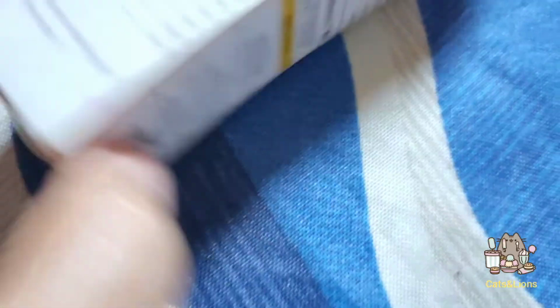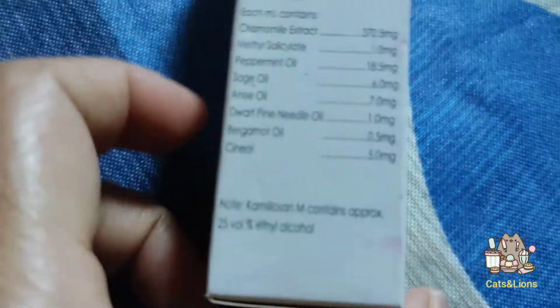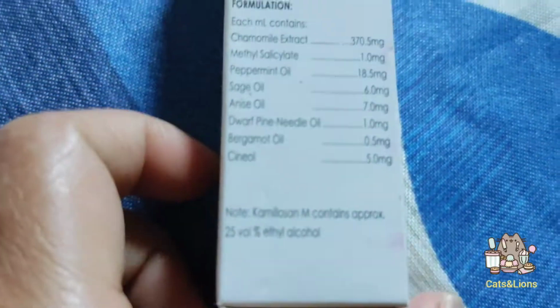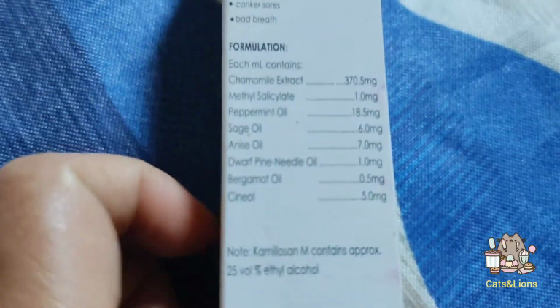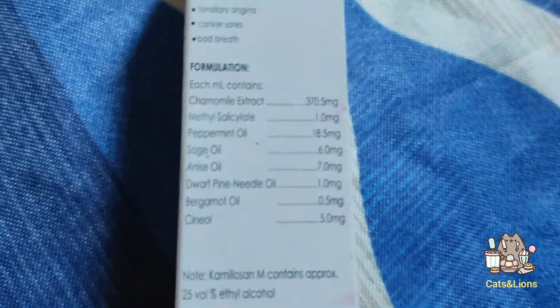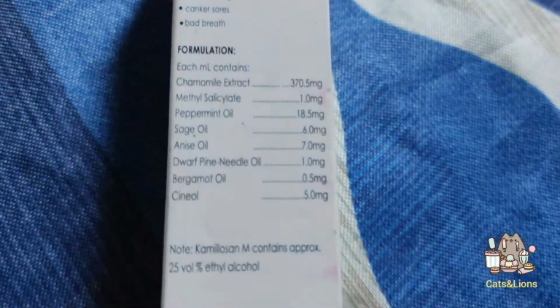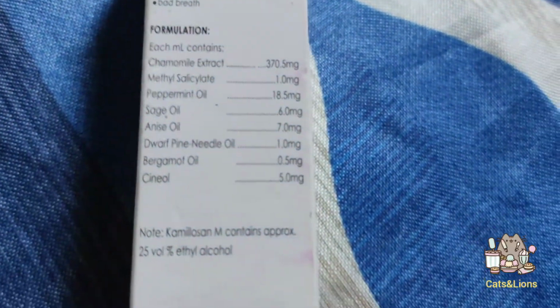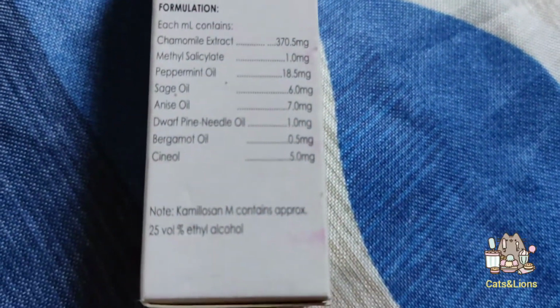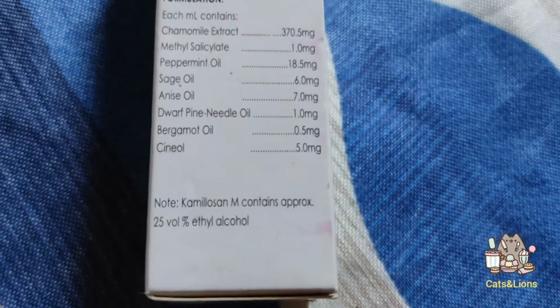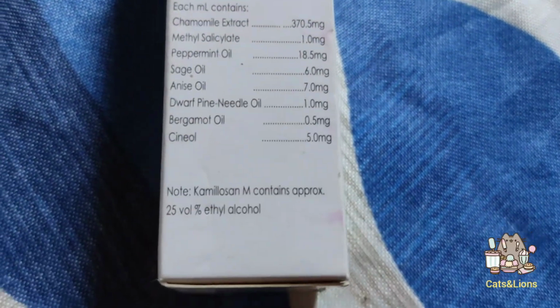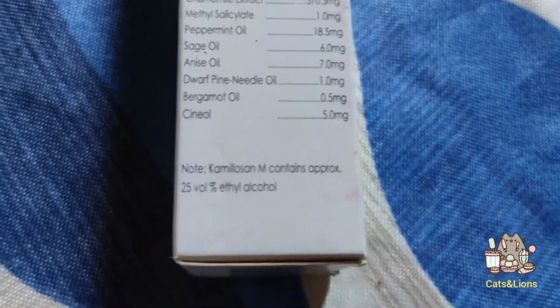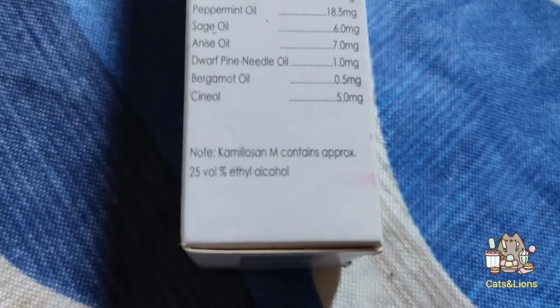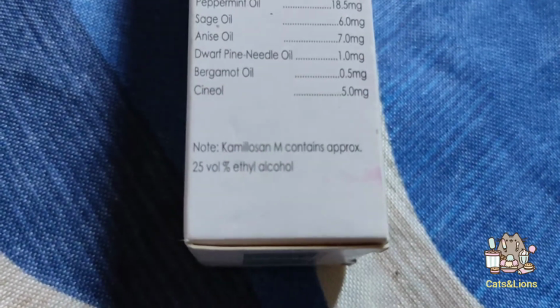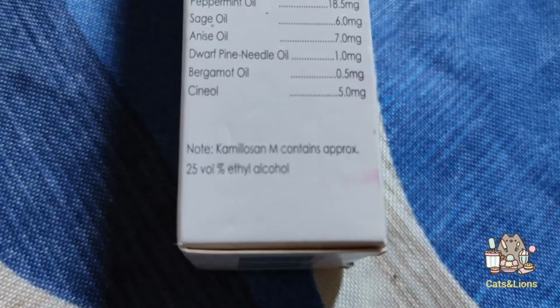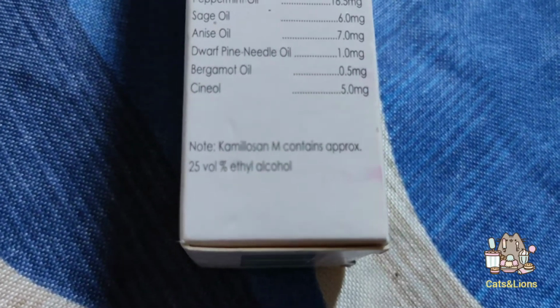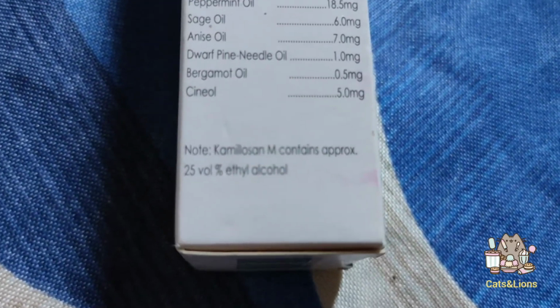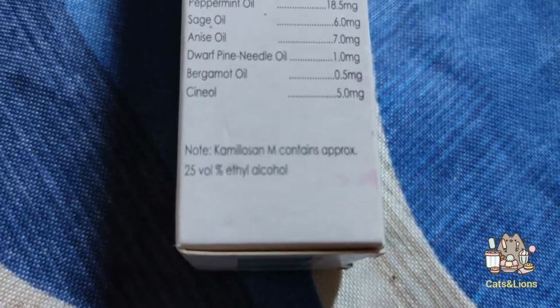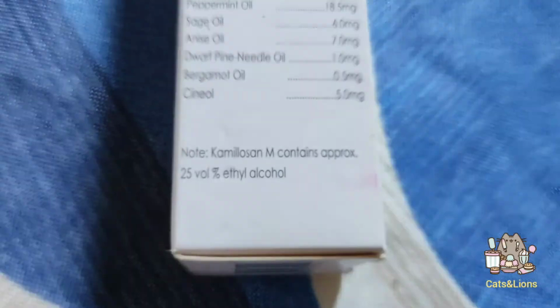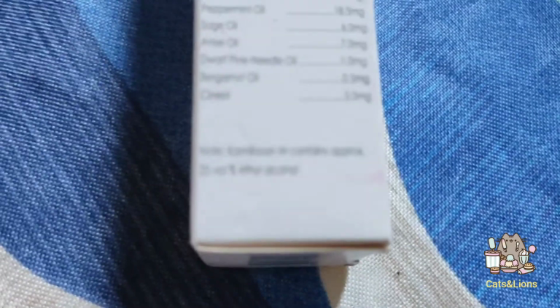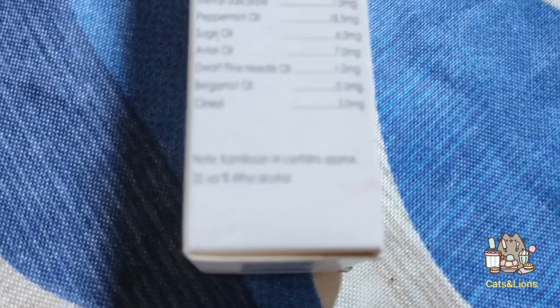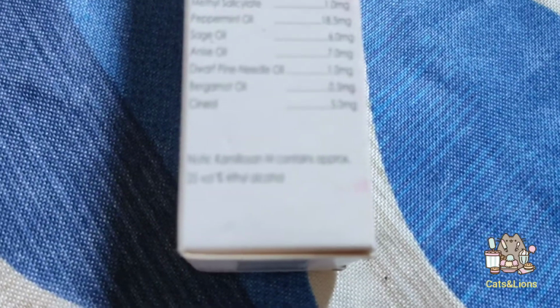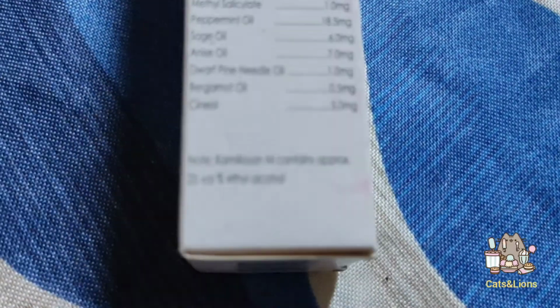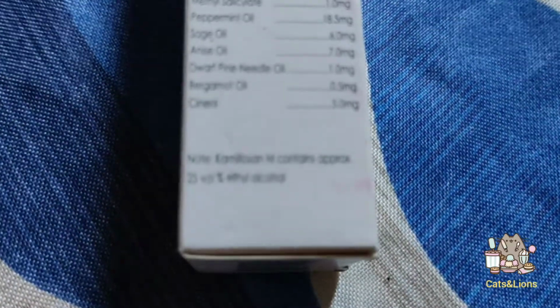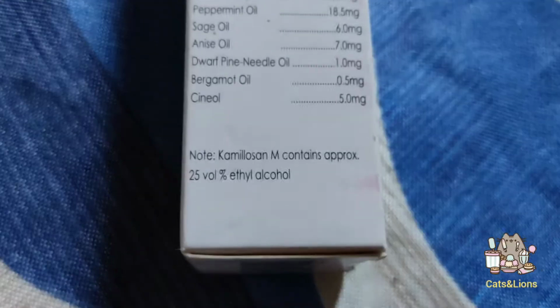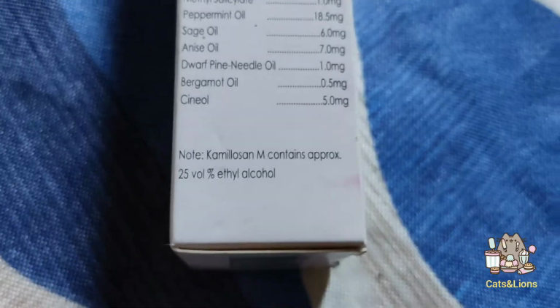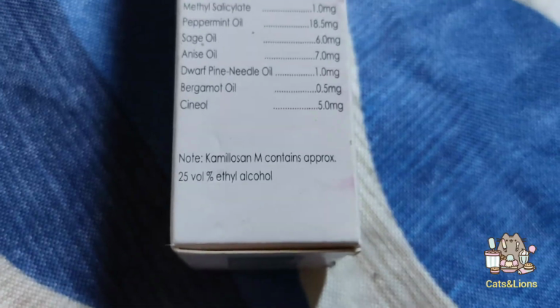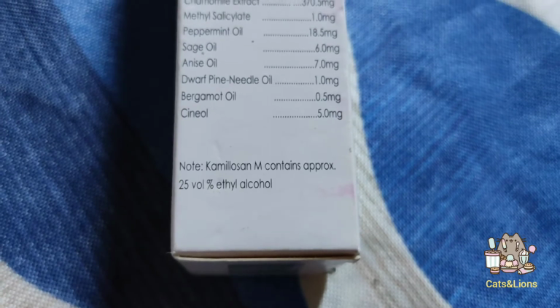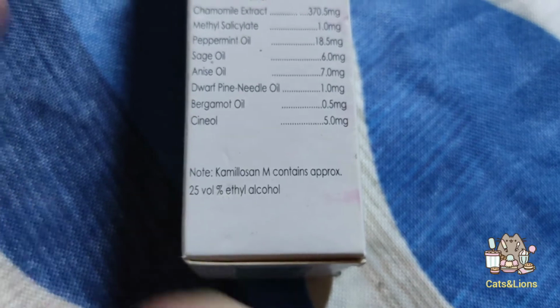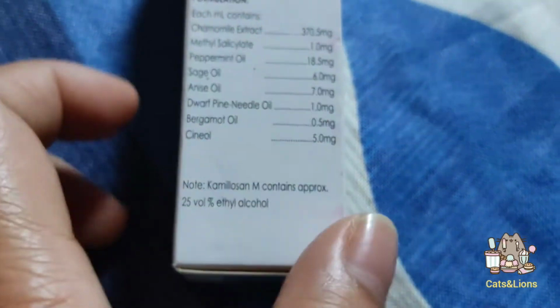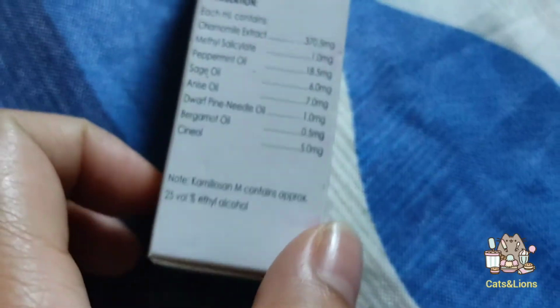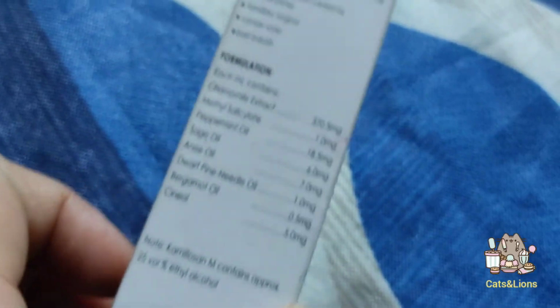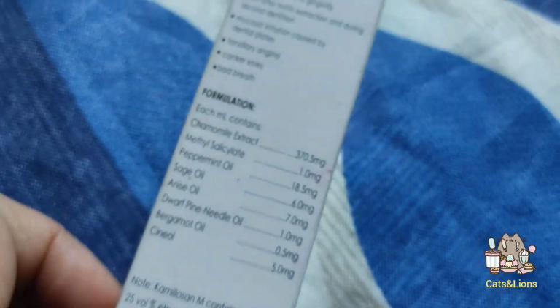Do take note that Camillocin contains approximately 25% ethyl alcohol, so it does contain alcohol.